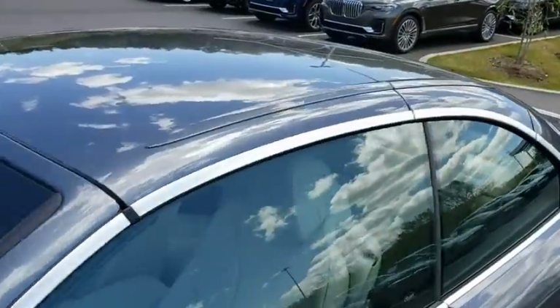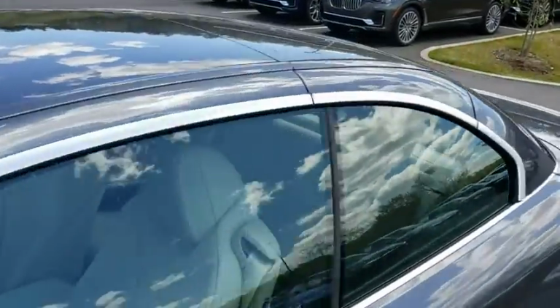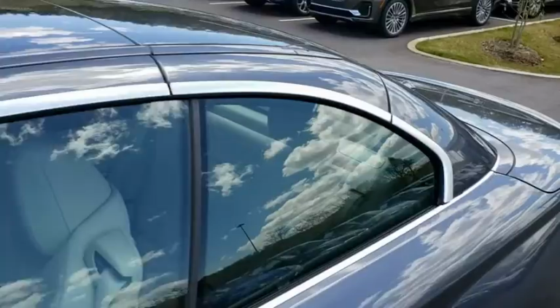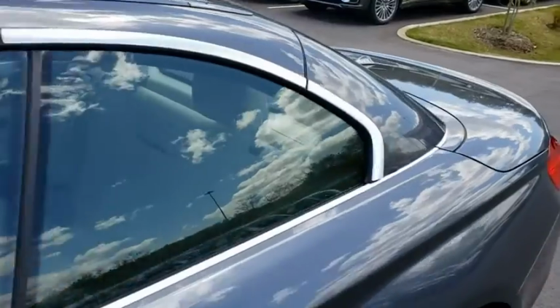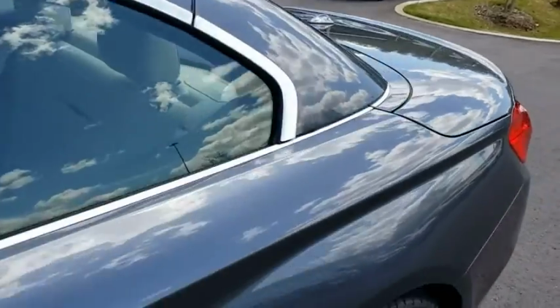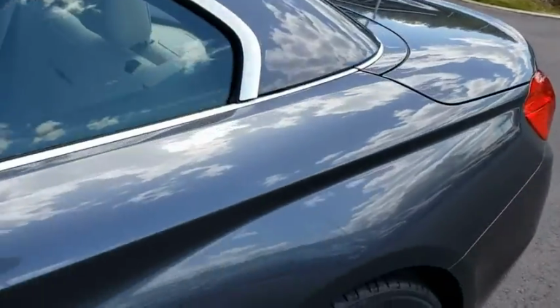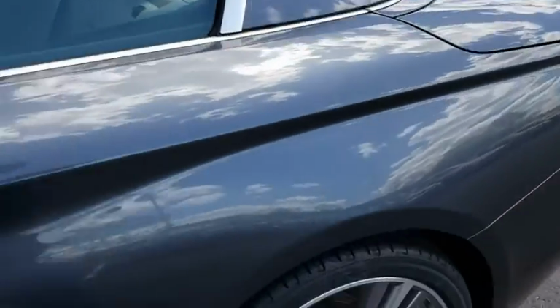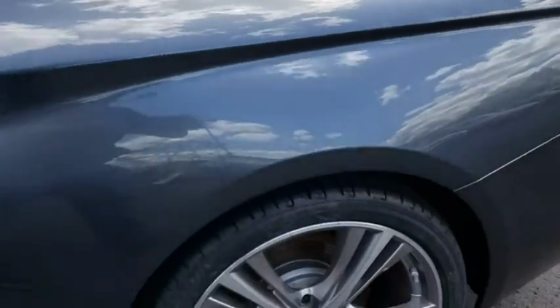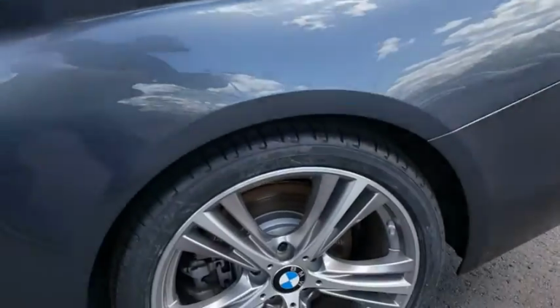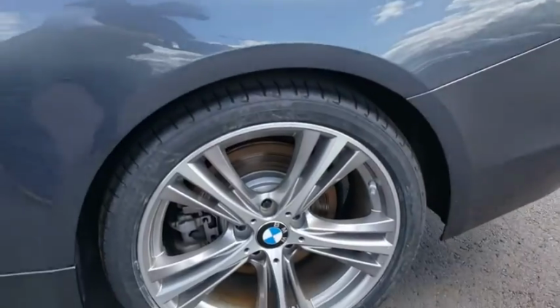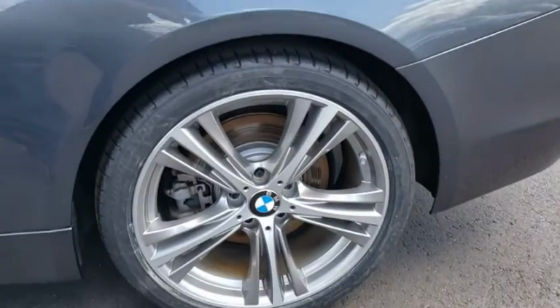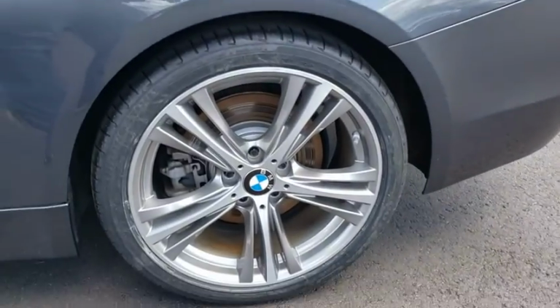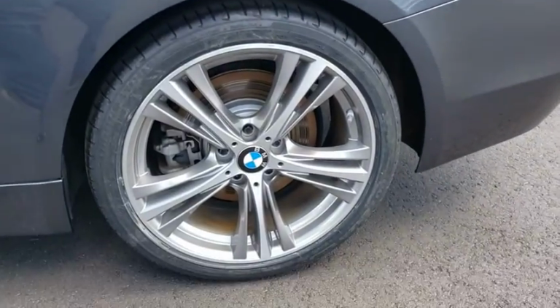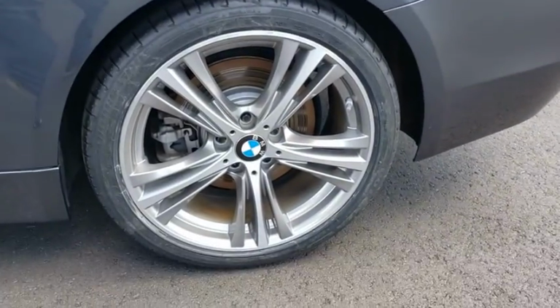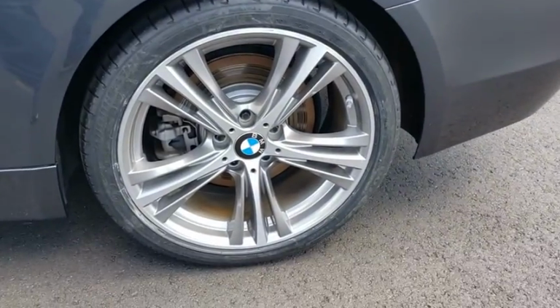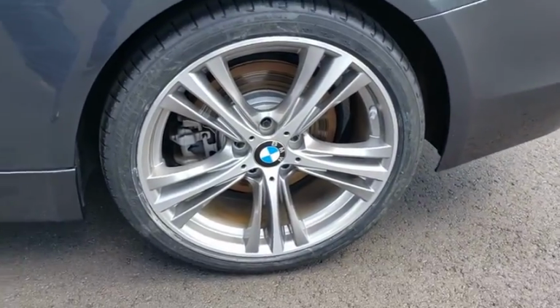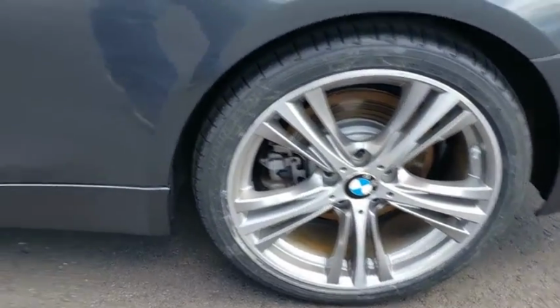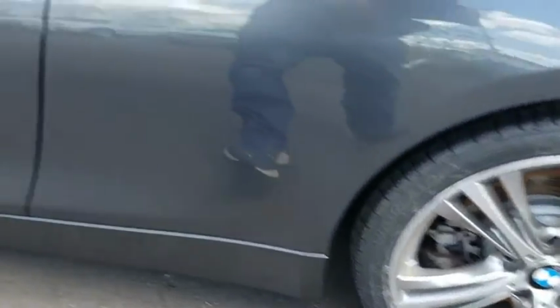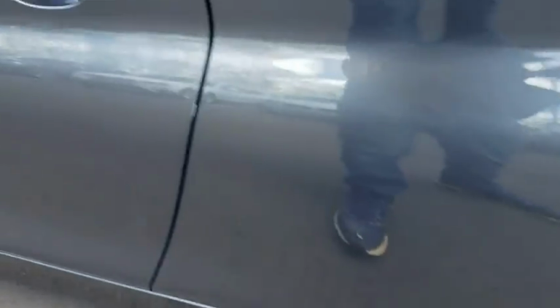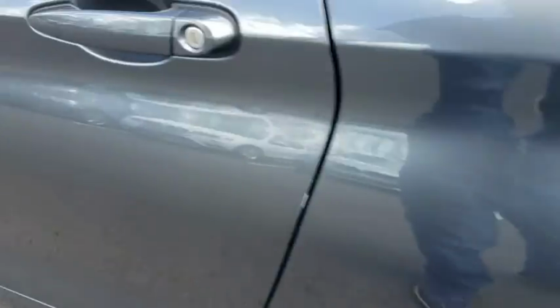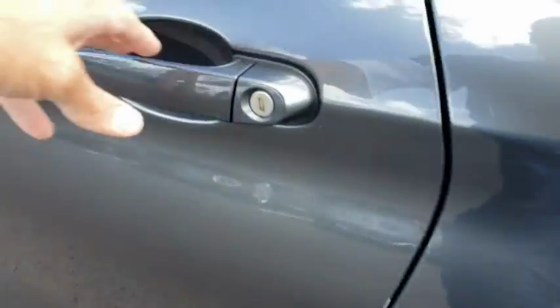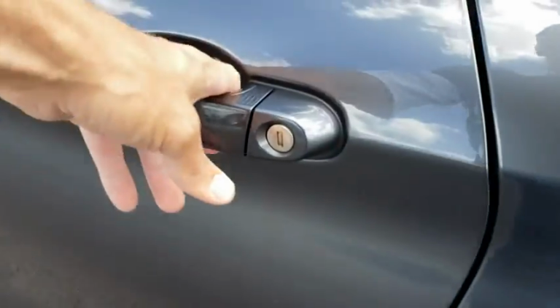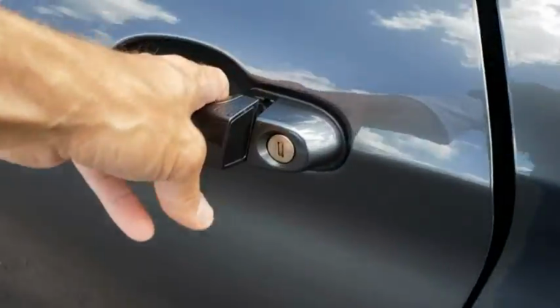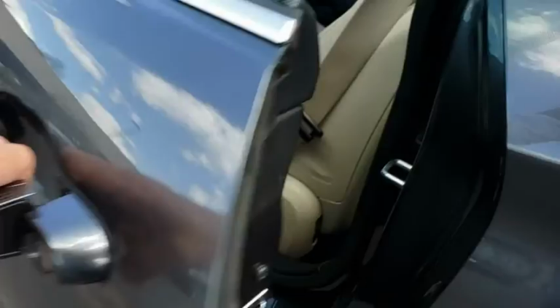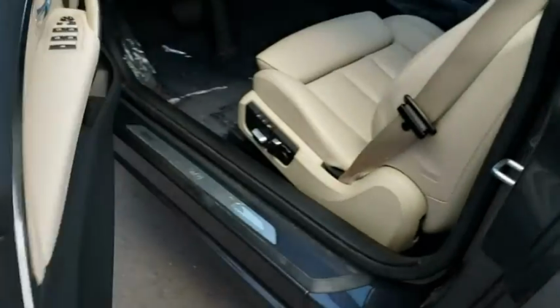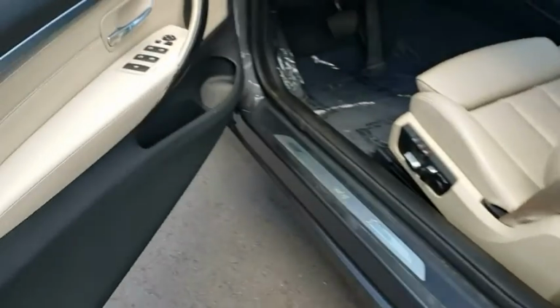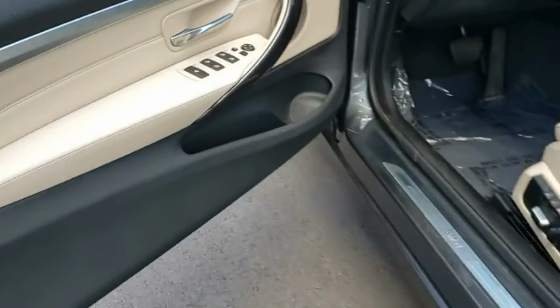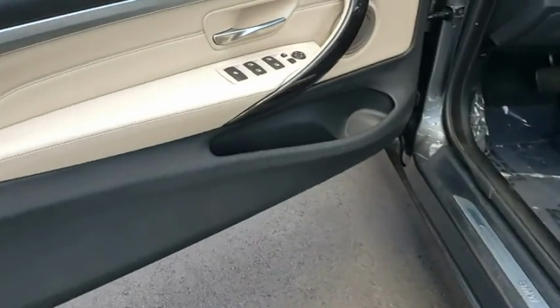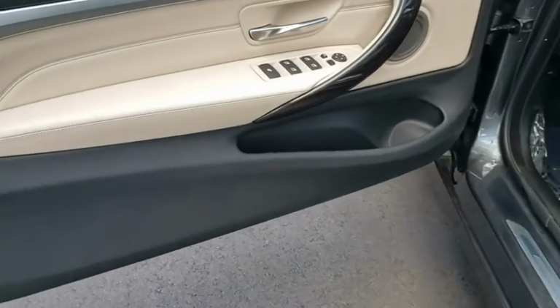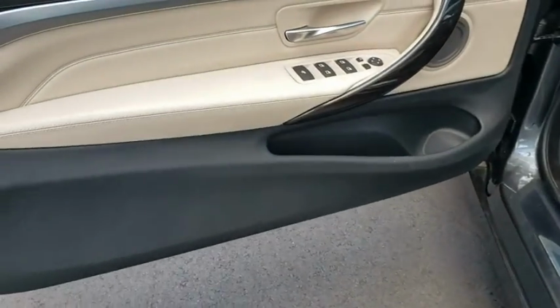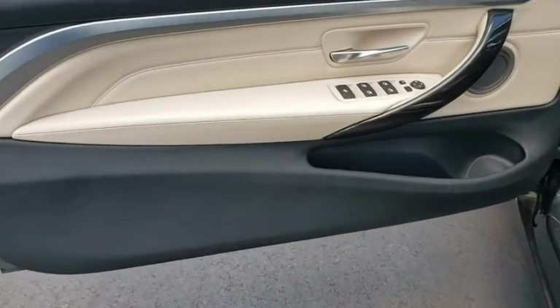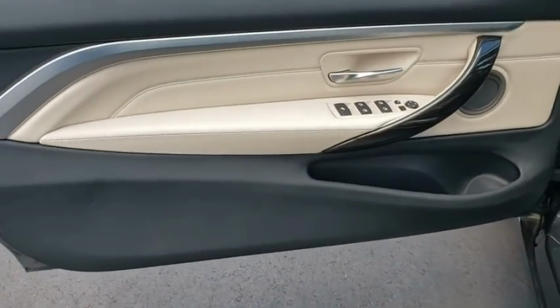Aluminum wheels, four-wheel disc brakes, floor mats, cruise control, AM-FM stereo radio, climate control, rear defrost.